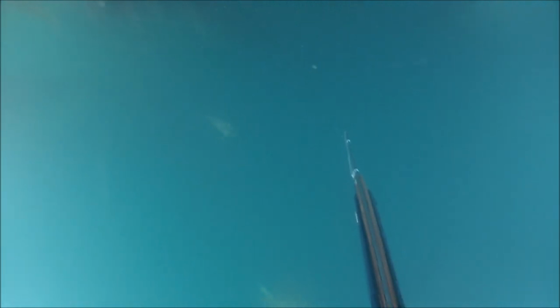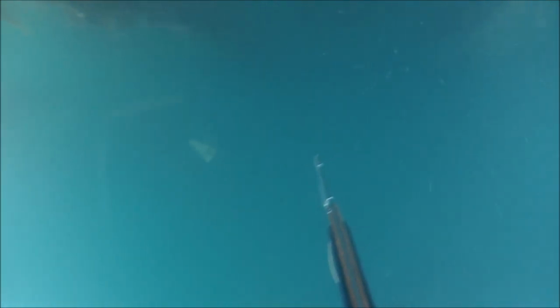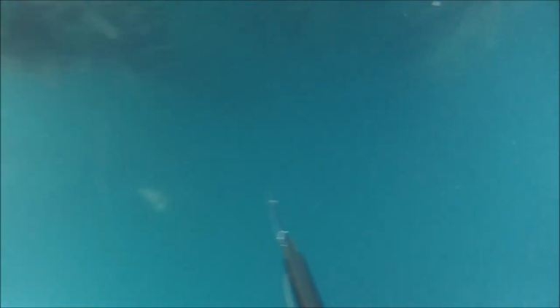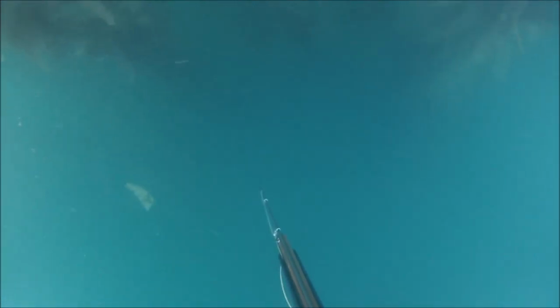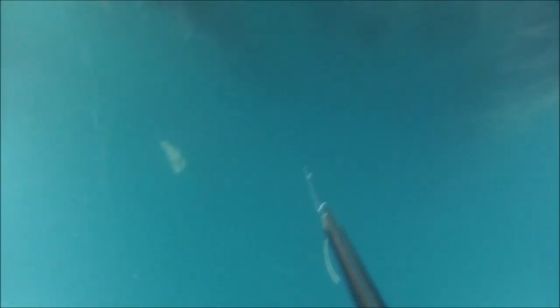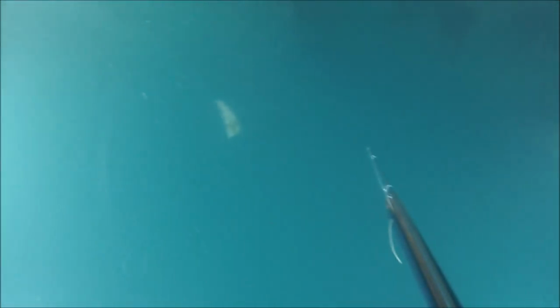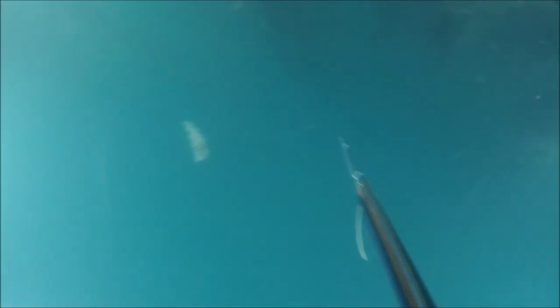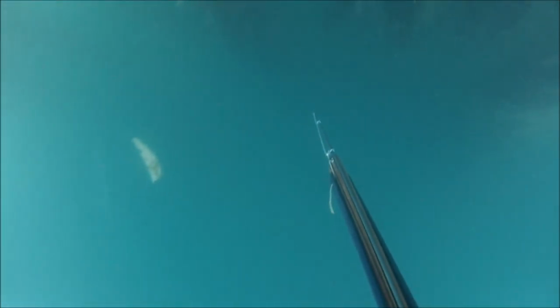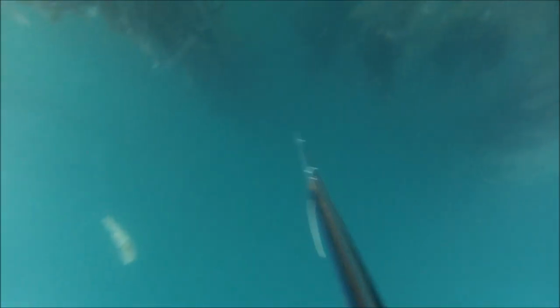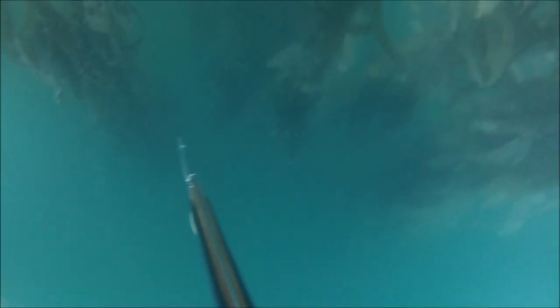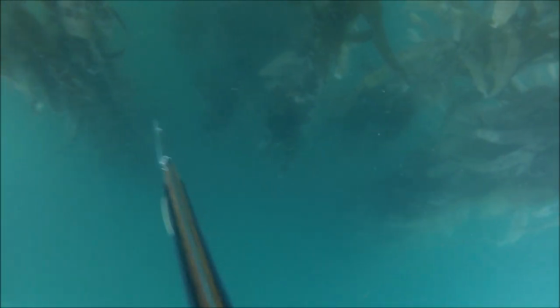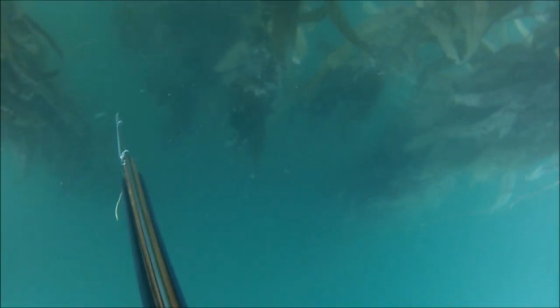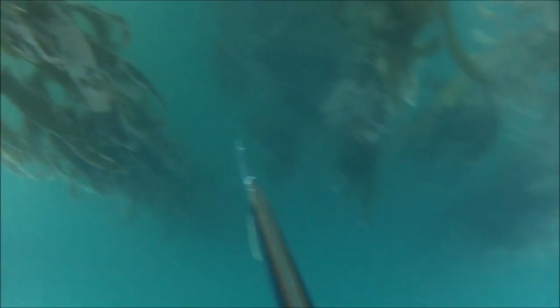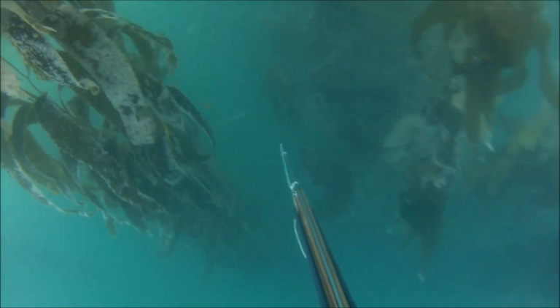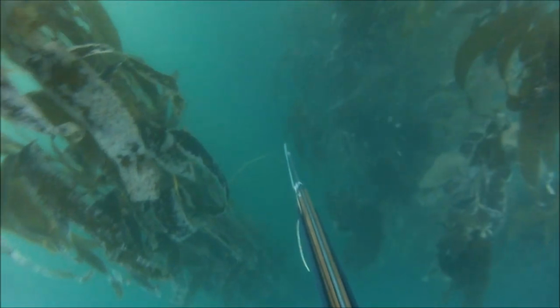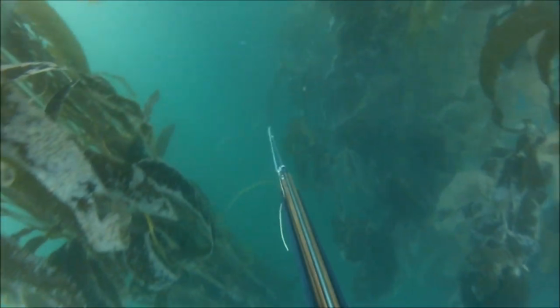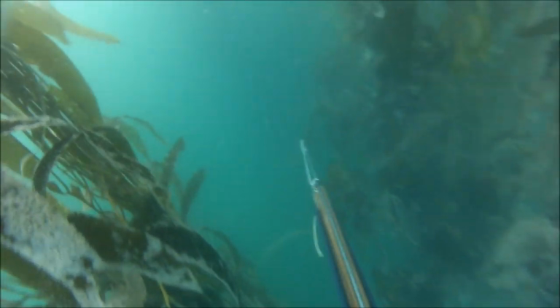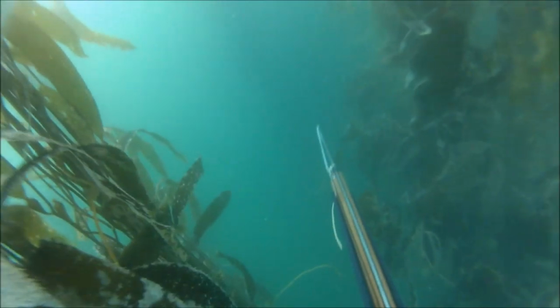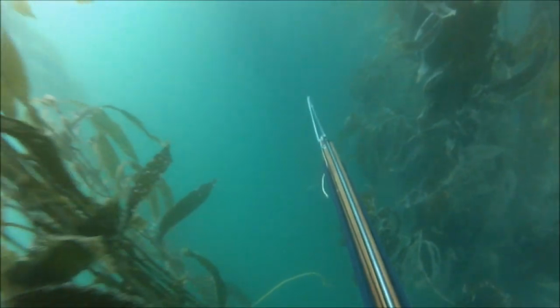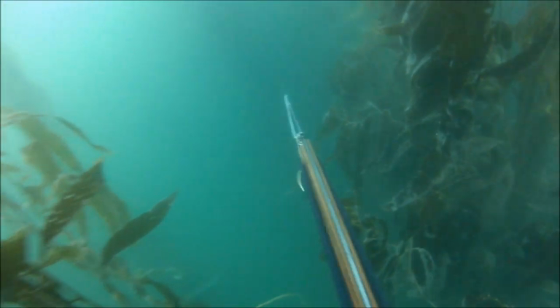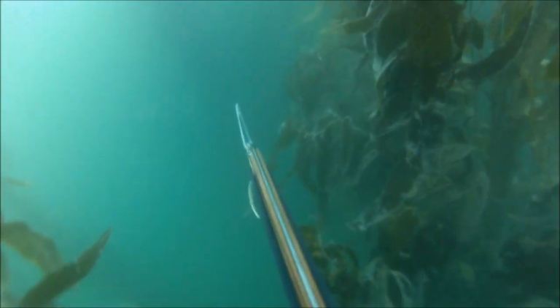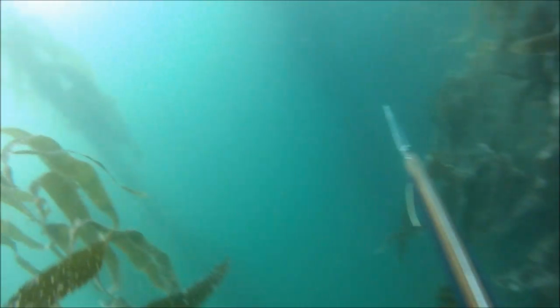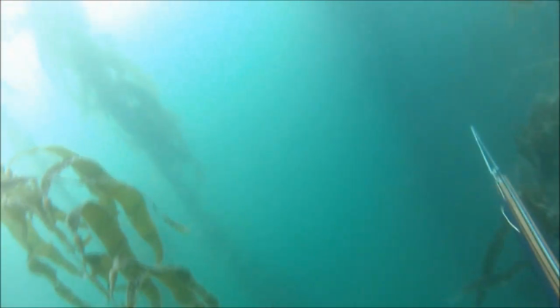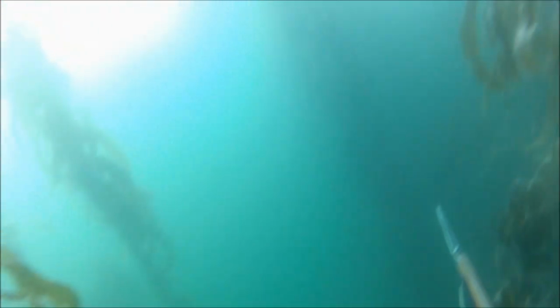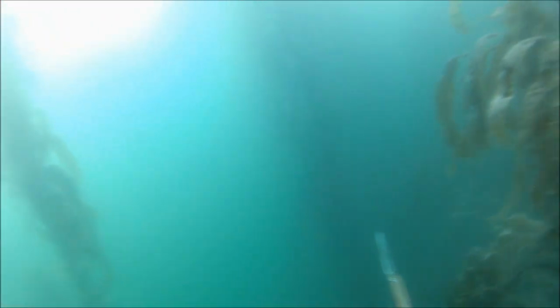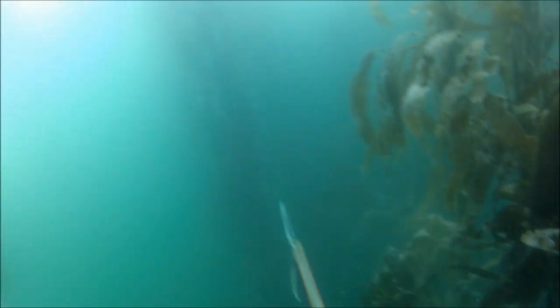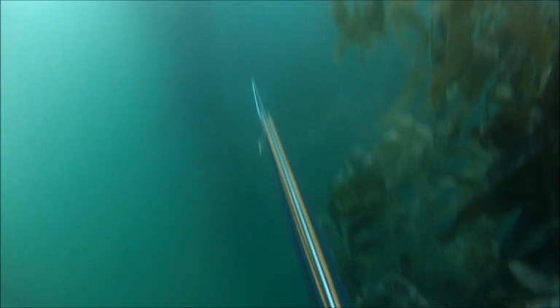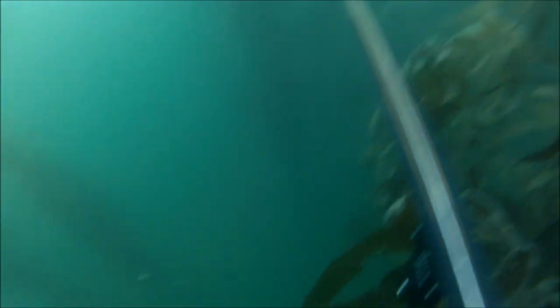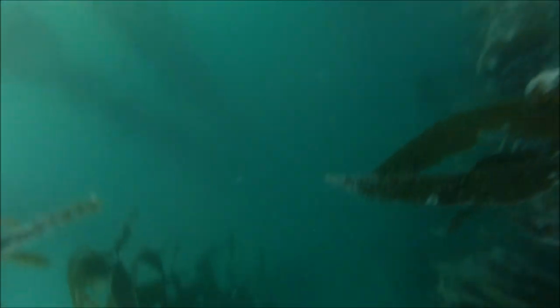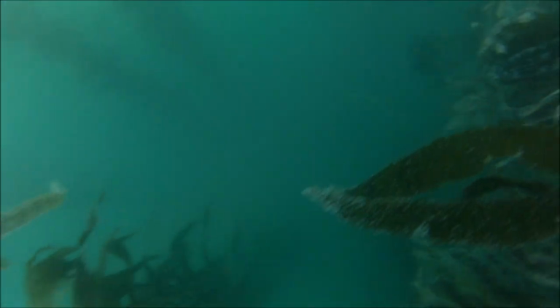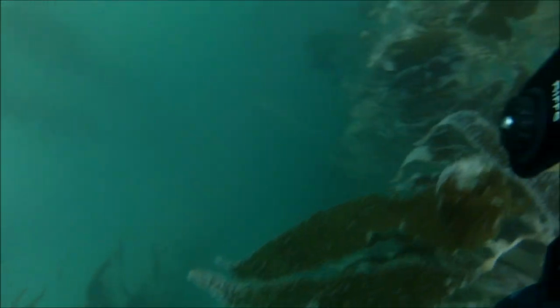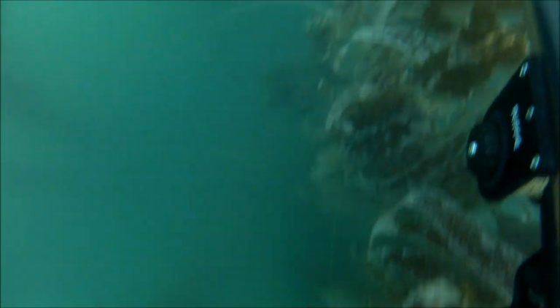My typical dives are down to 15 feet, where I can see the bottom and the surface. I scan around, but especially high in the water. At 9:11am on my seventh dive, I find my fish.